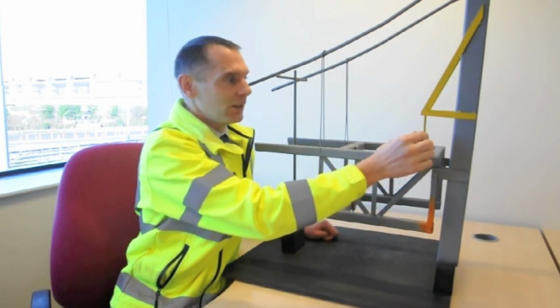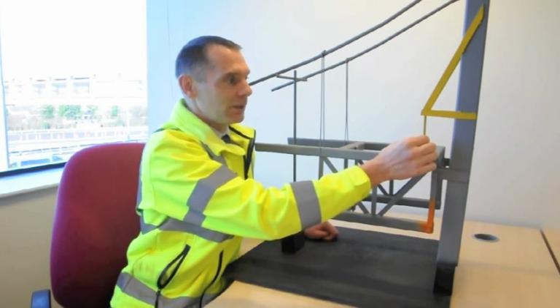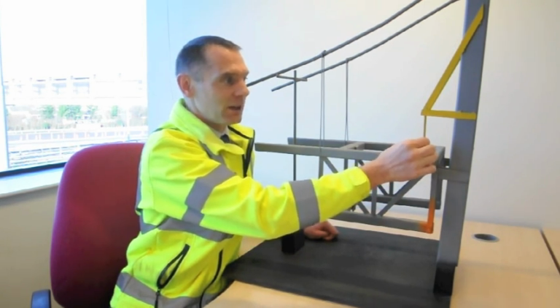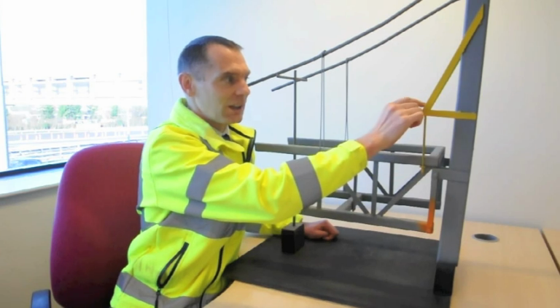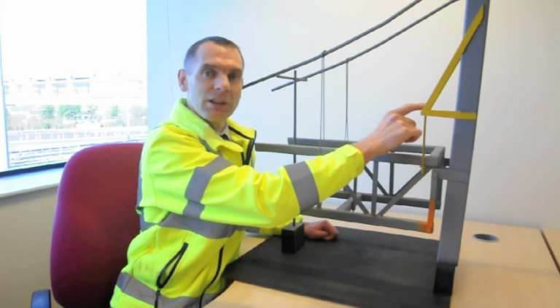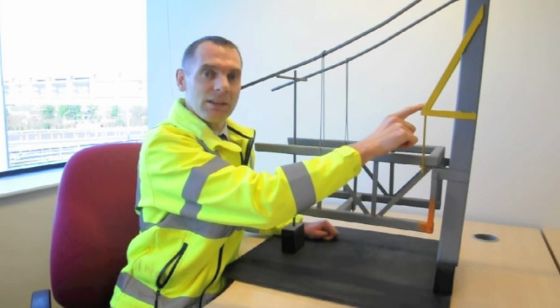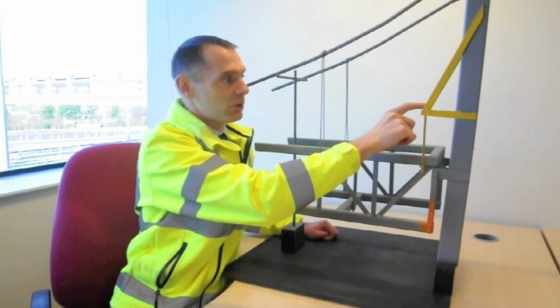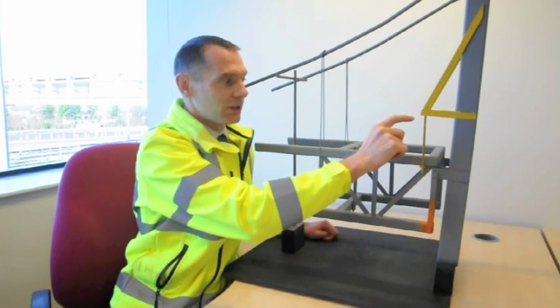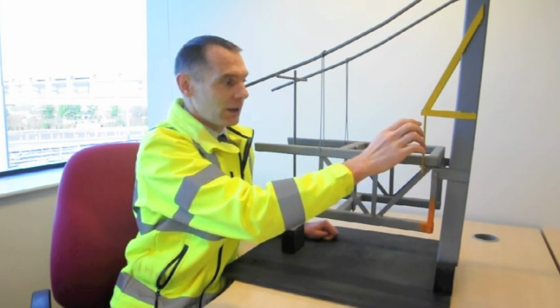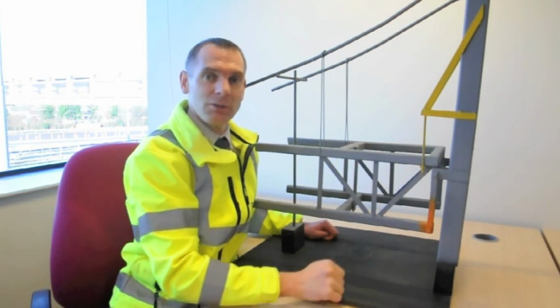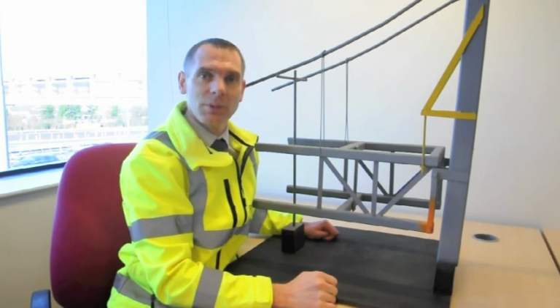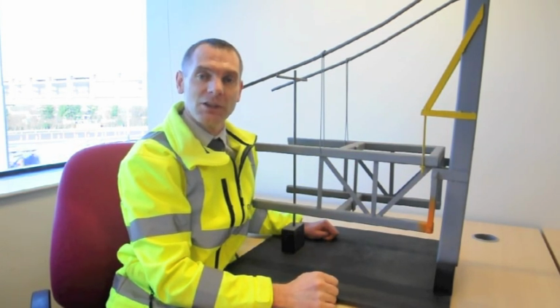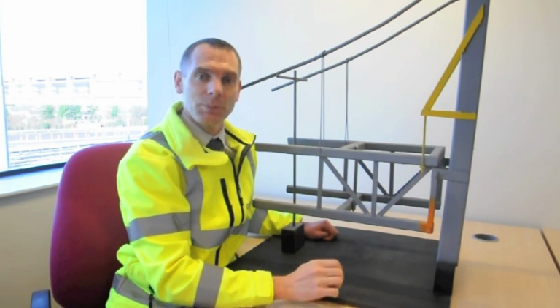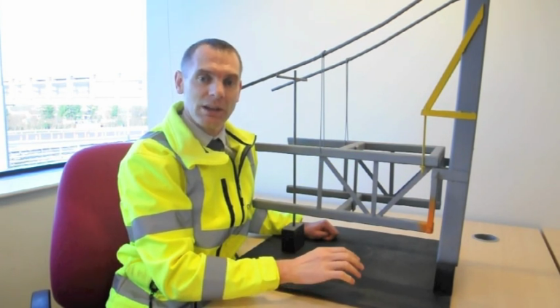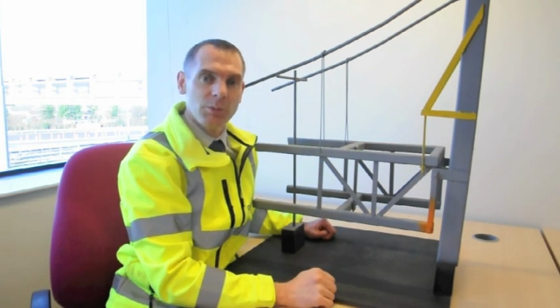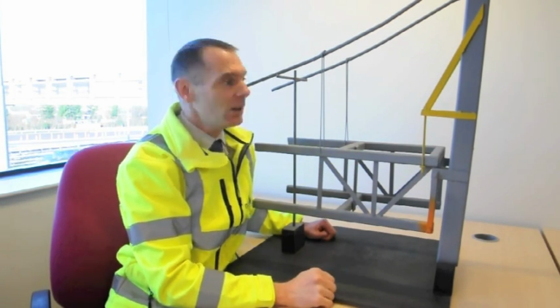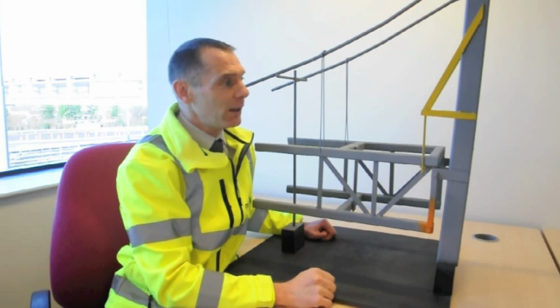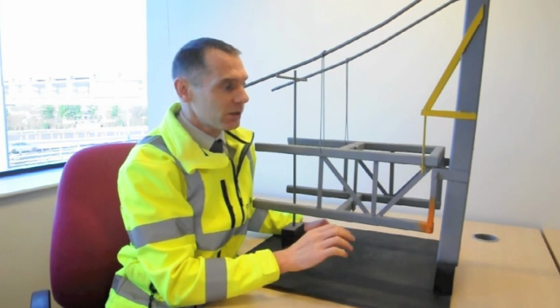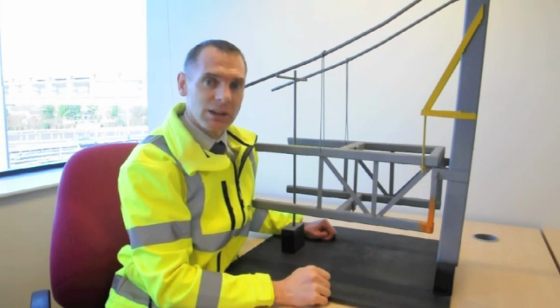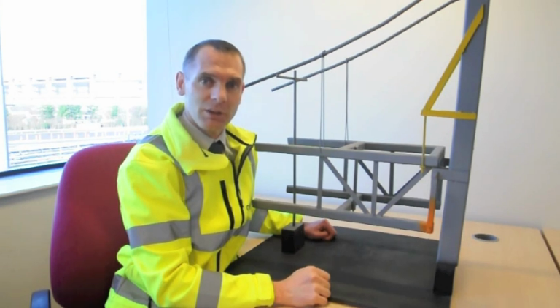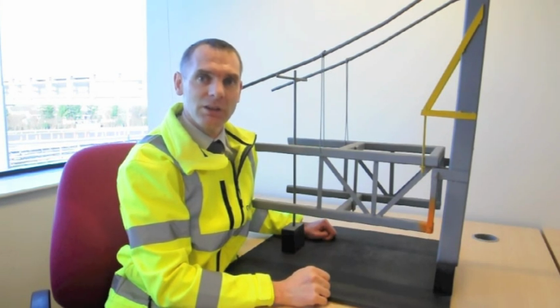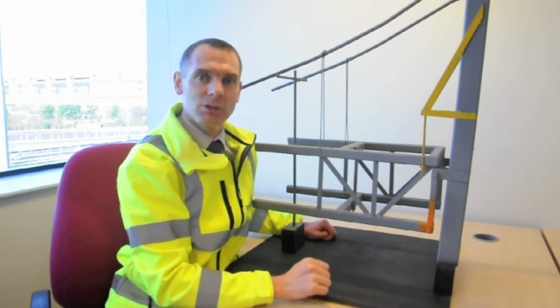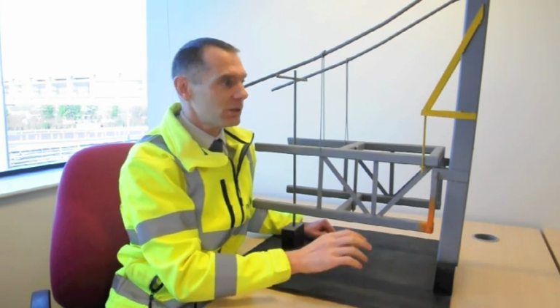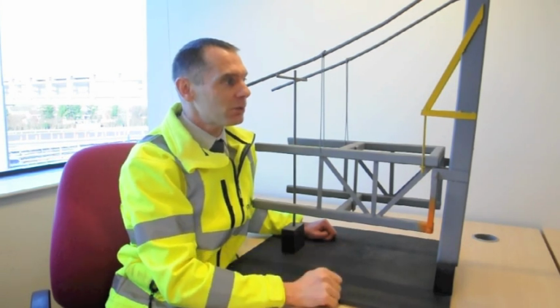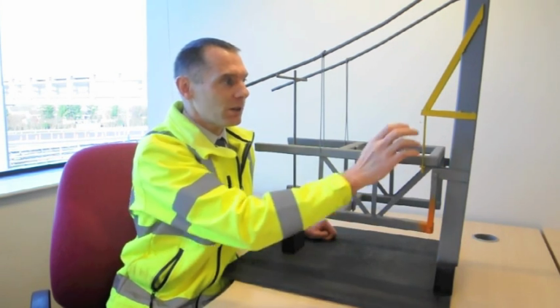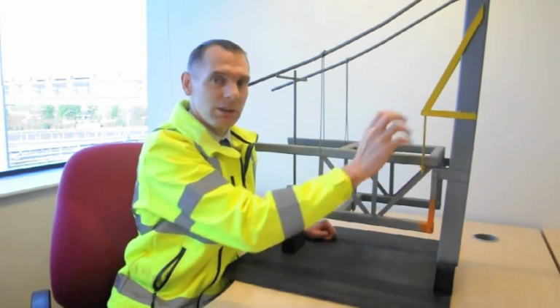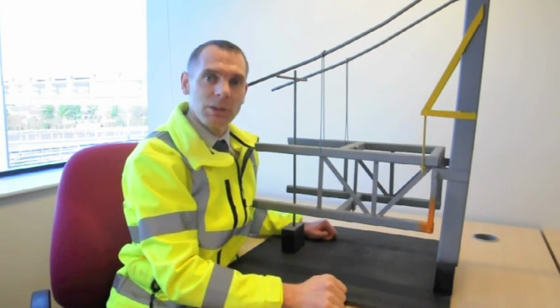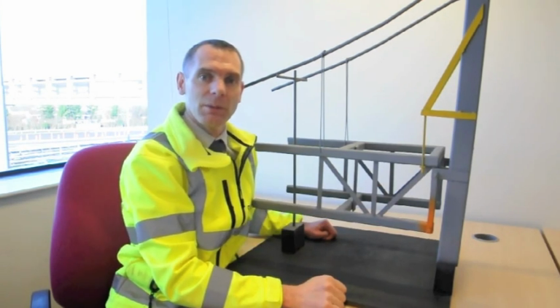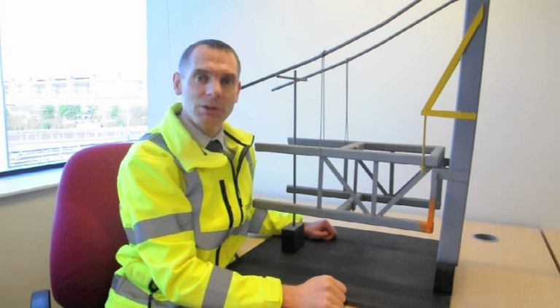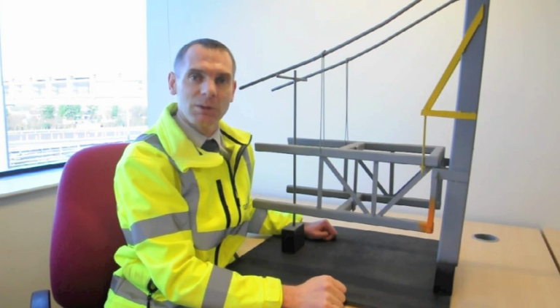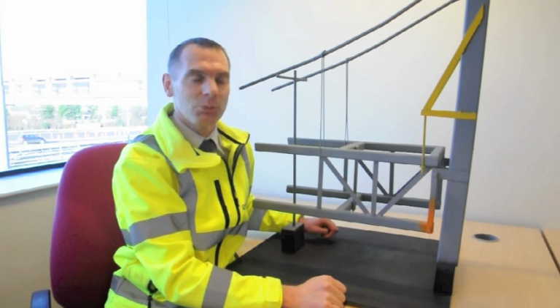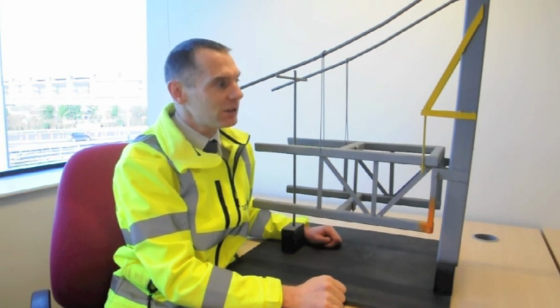These are very specialist cables and sockets that are being manufactured by a specialist company at the moment. We're starting to take delivery of these now, so we're still on program to complete this repair by mid-February as we set out previously.